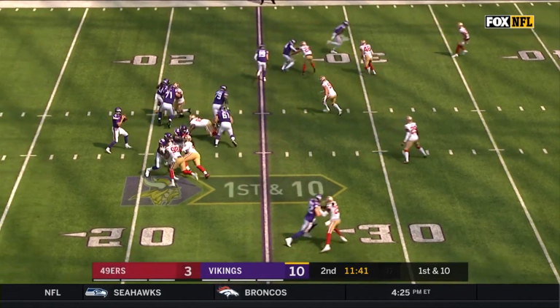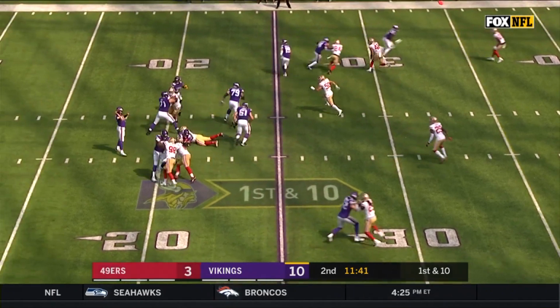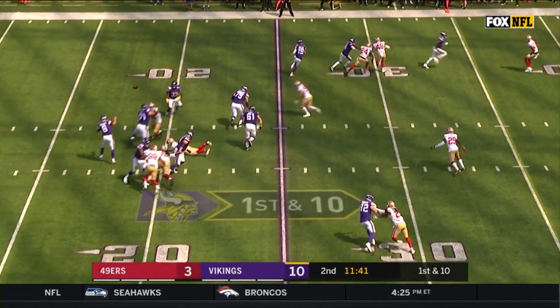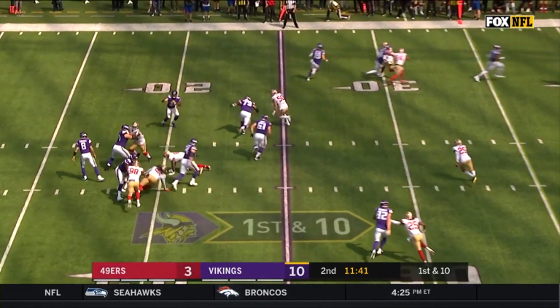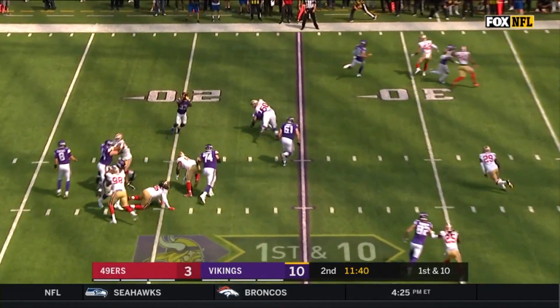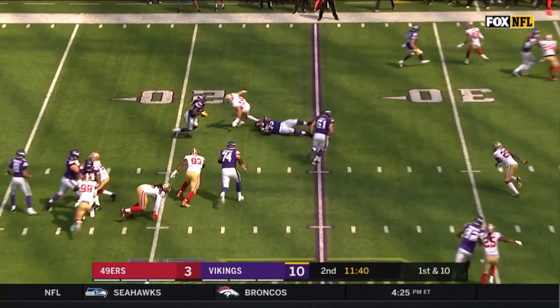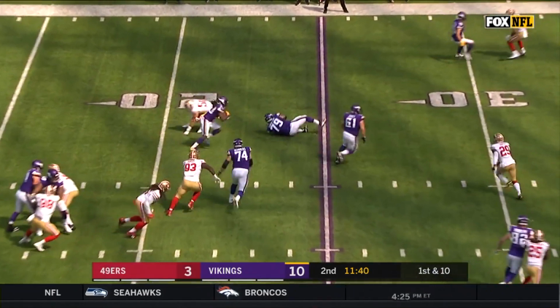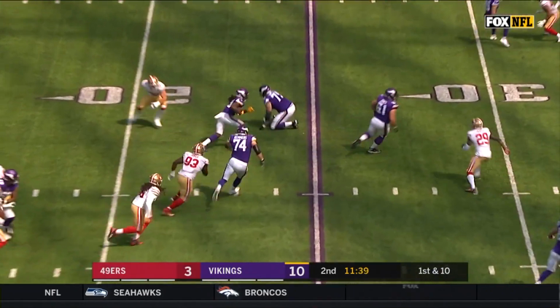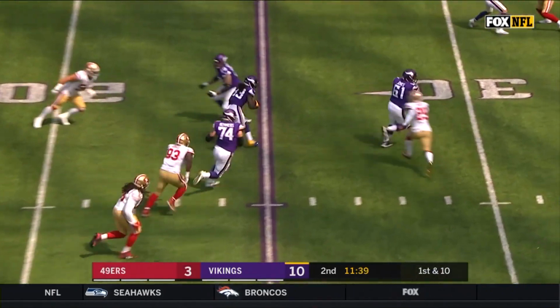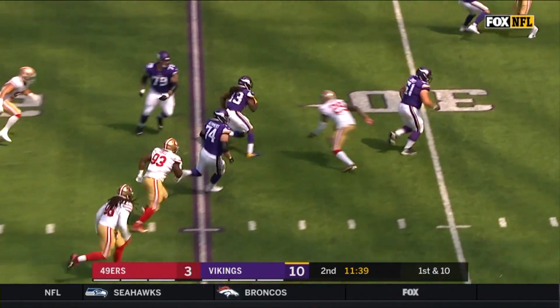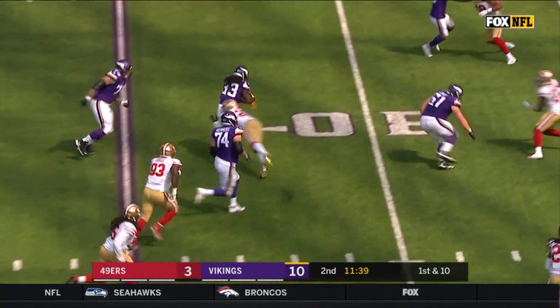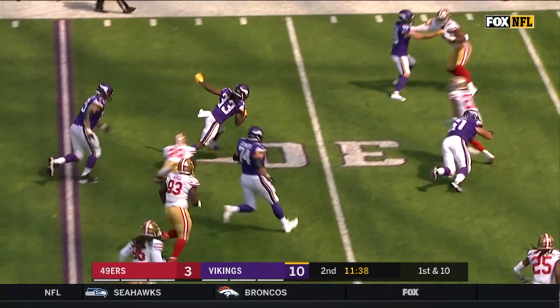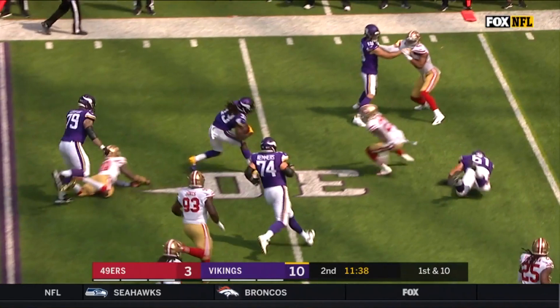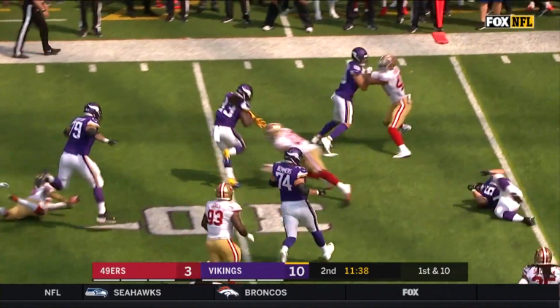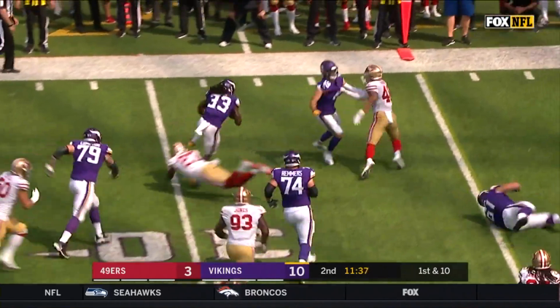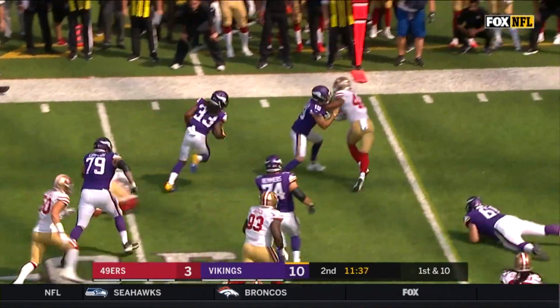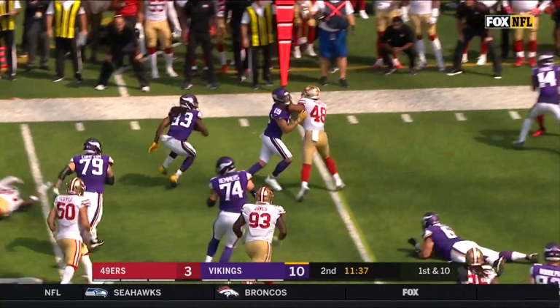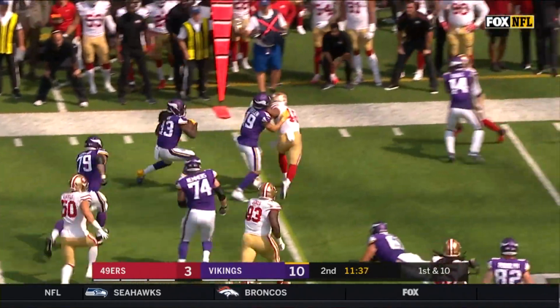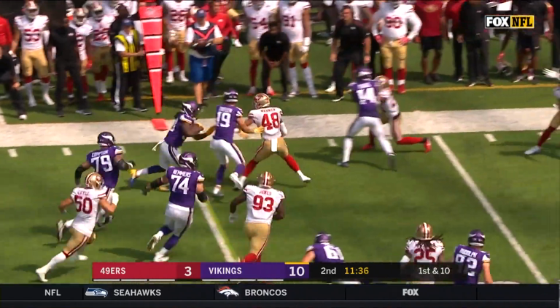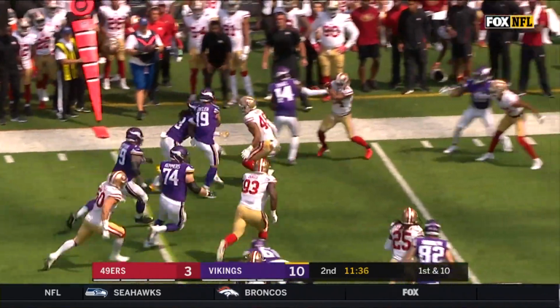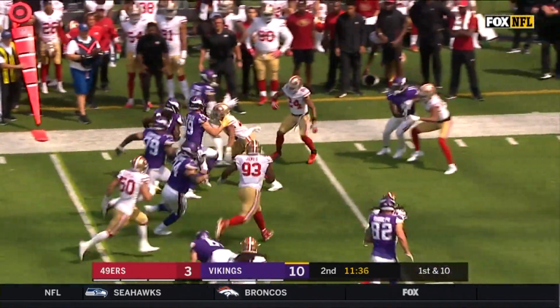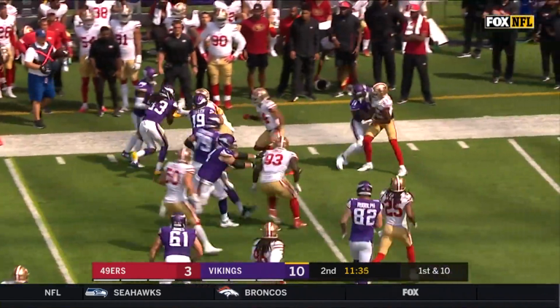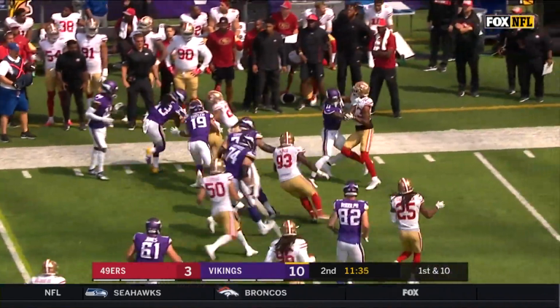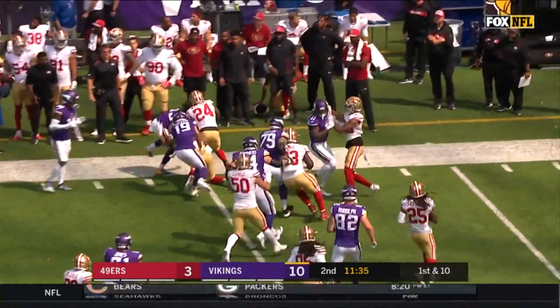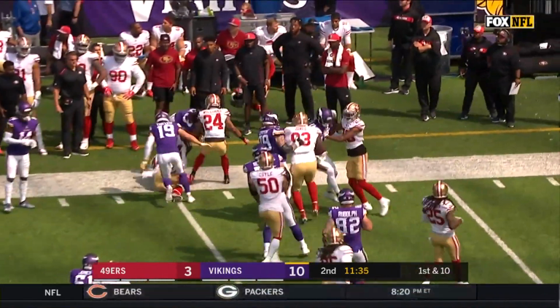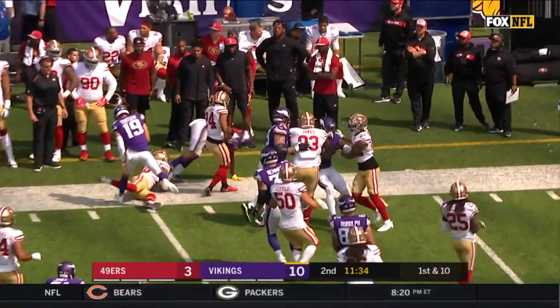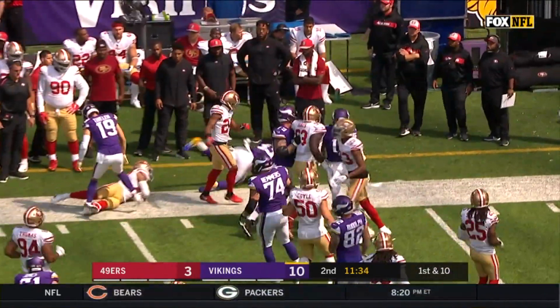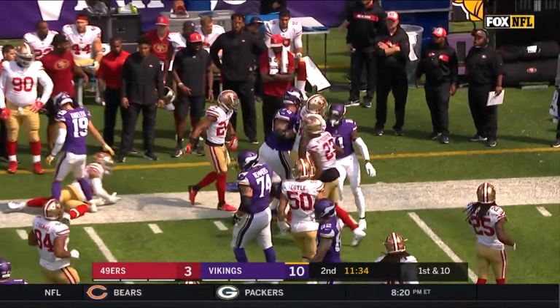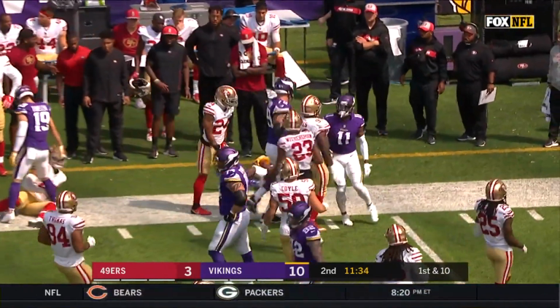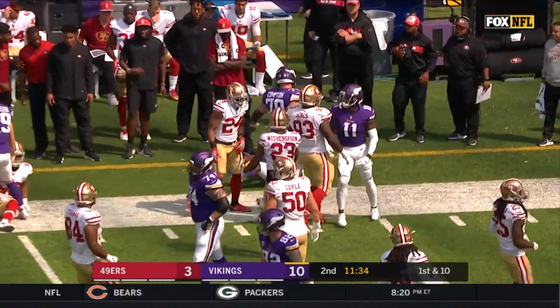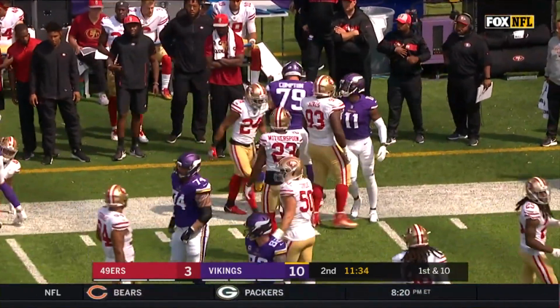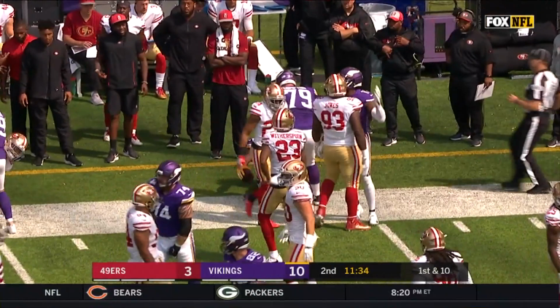Here are the Vikings on first down, trying to swing it to Cook. Gets a block. Makes a move. Makes another bad miss, and Dalvin Cook showing you his wares.